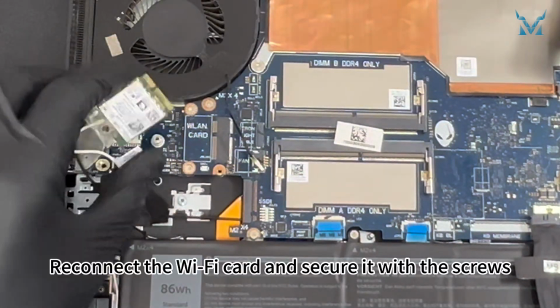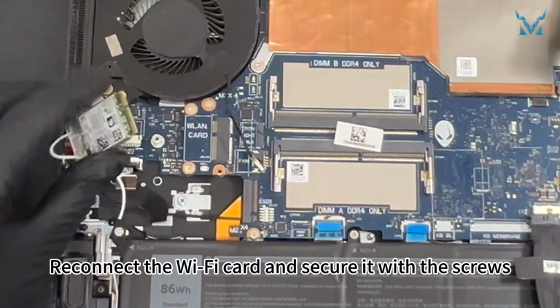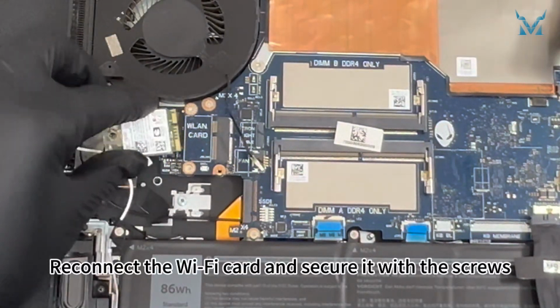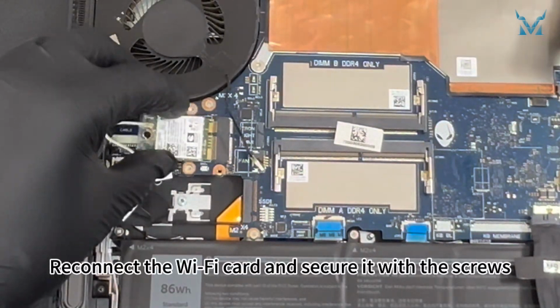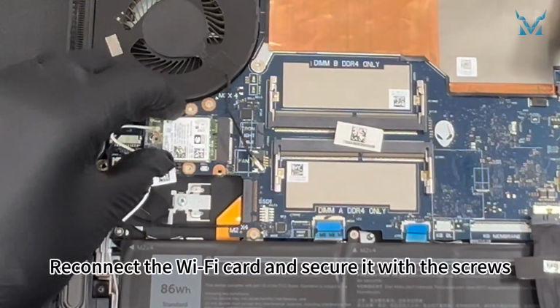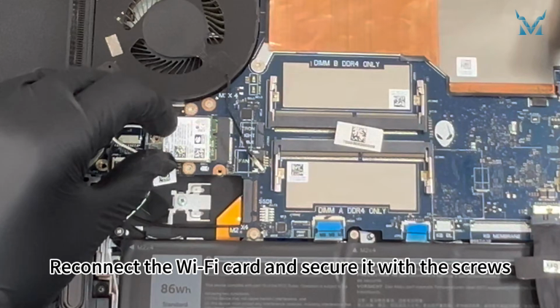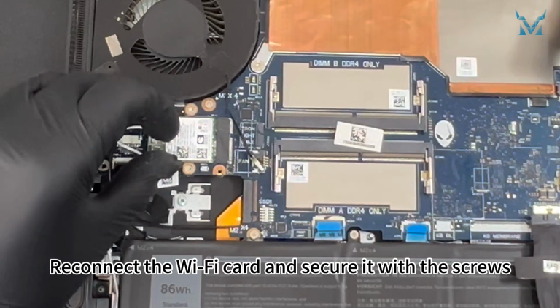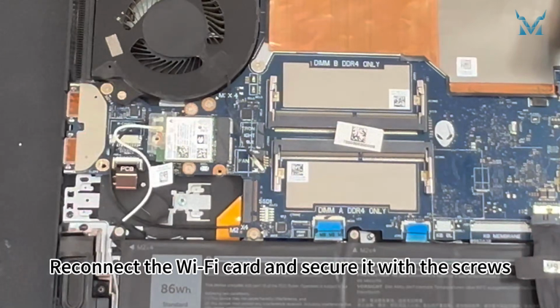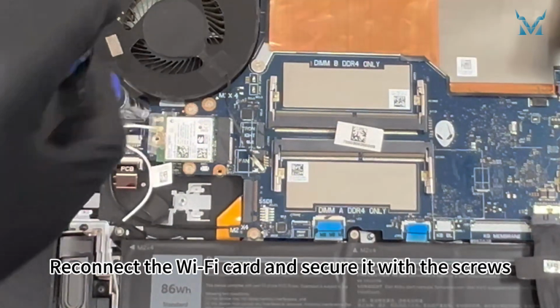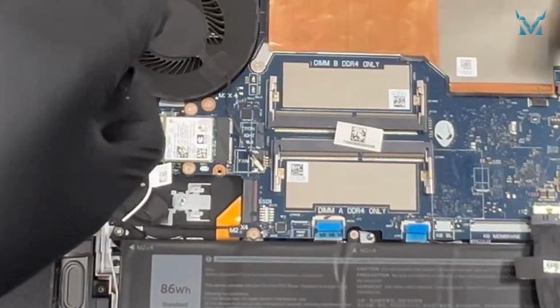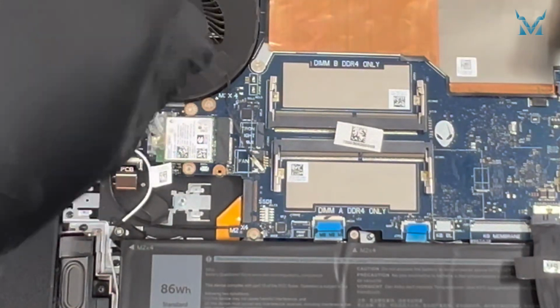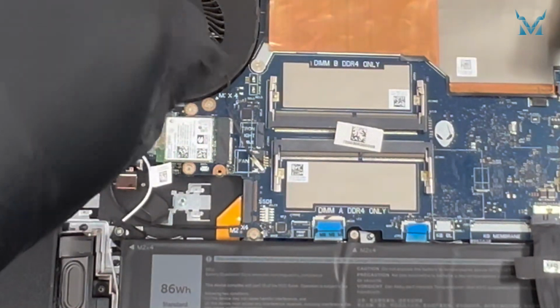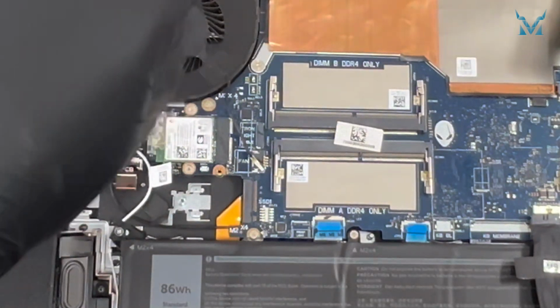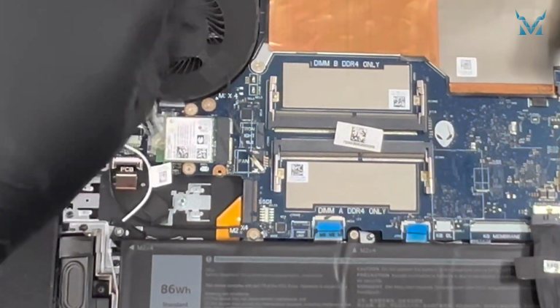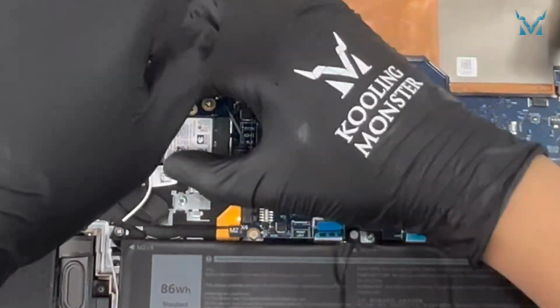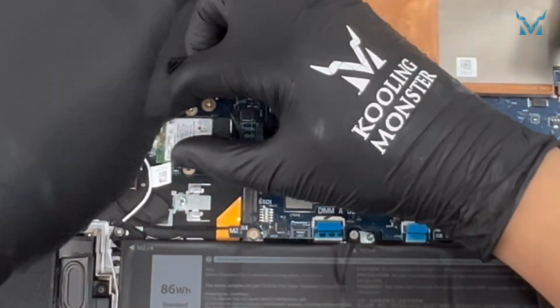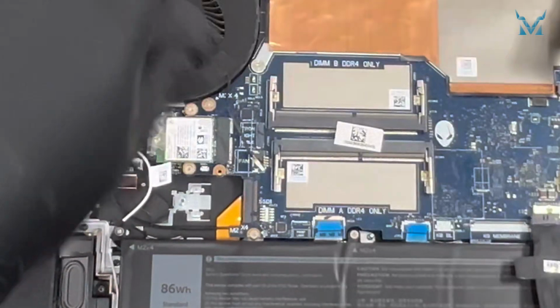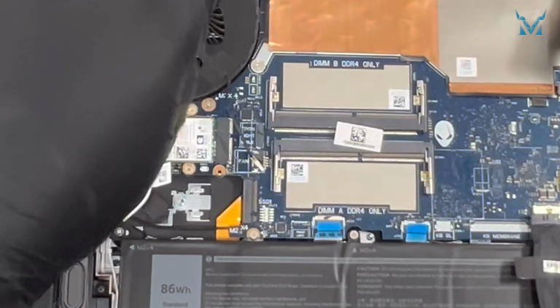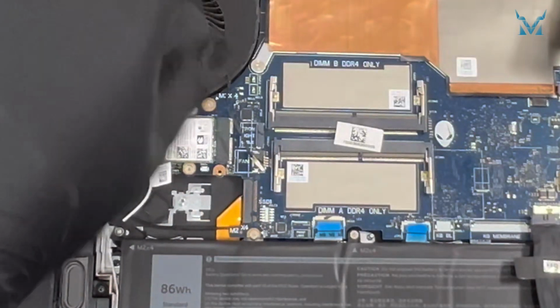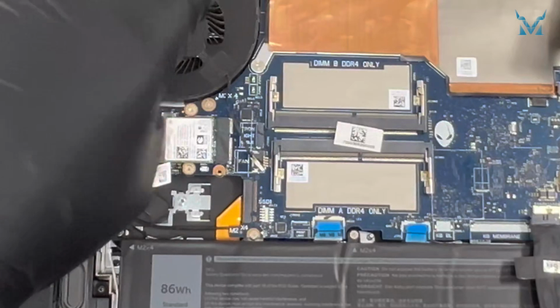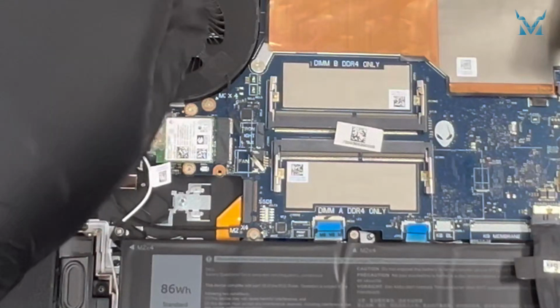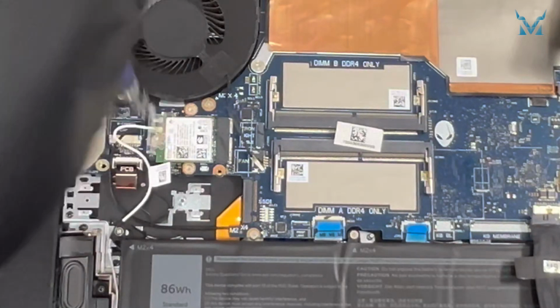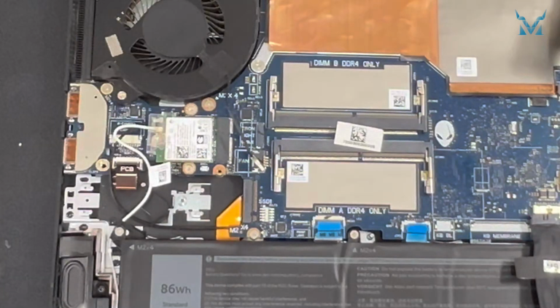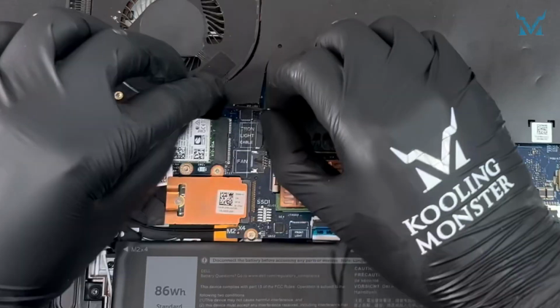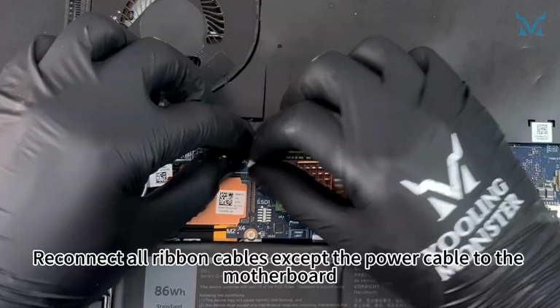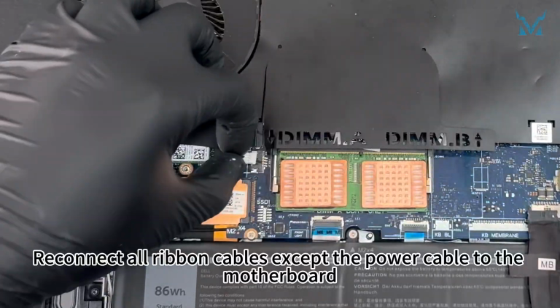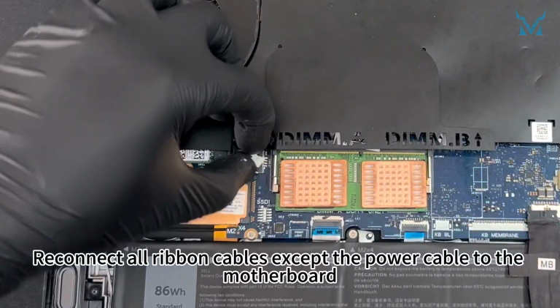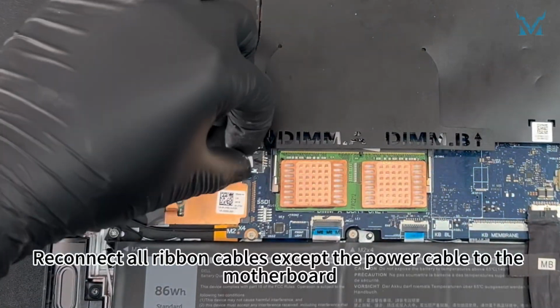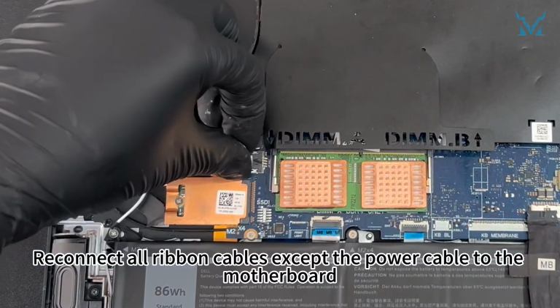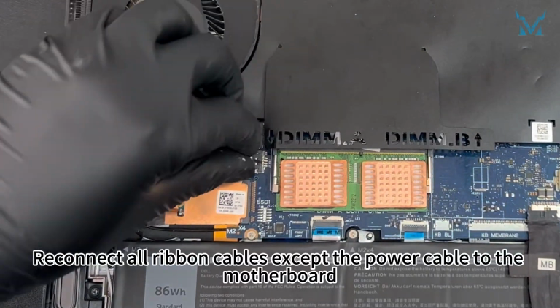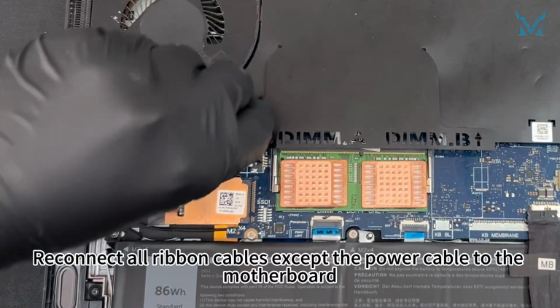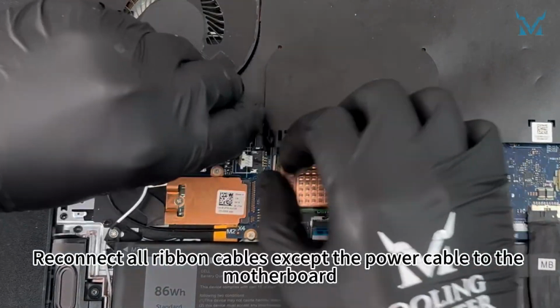Reconnect the Wi-Fi card and secure it with the screws. Reconnect all ribbon cables except the power cable to the motherboard.